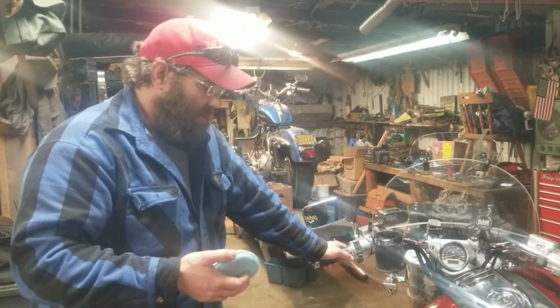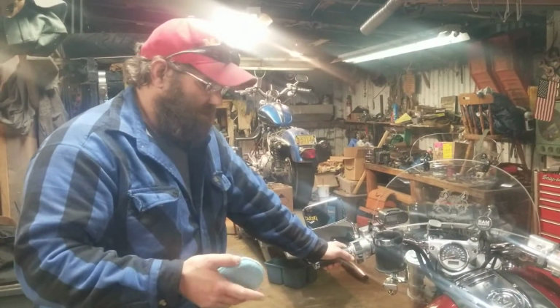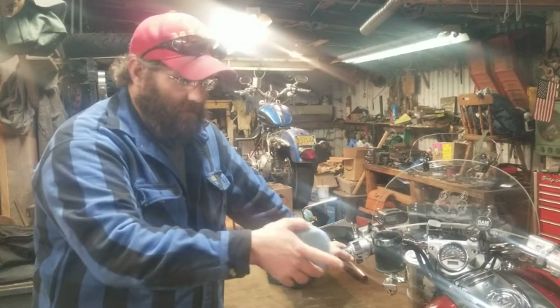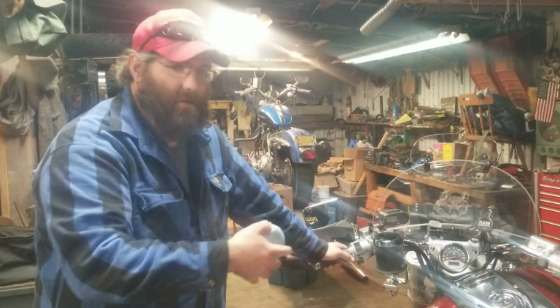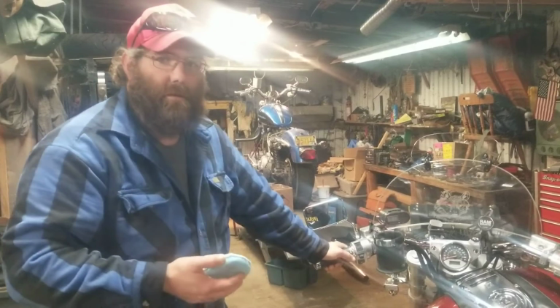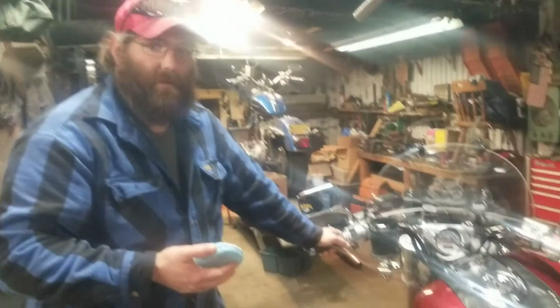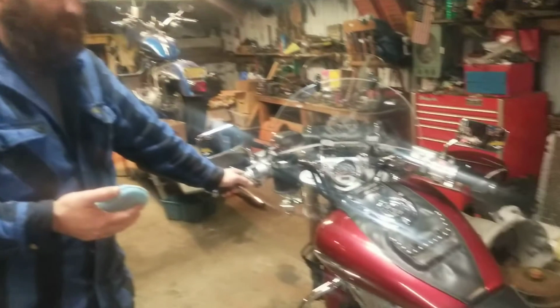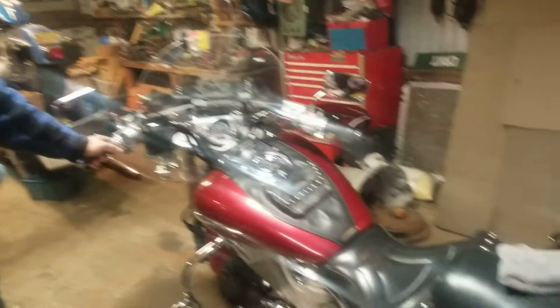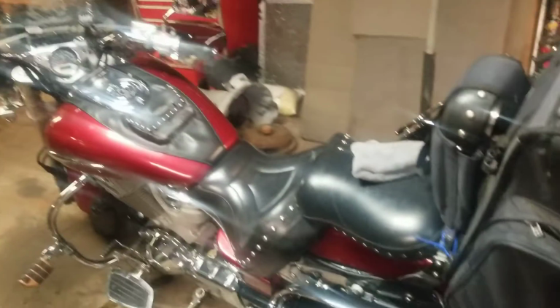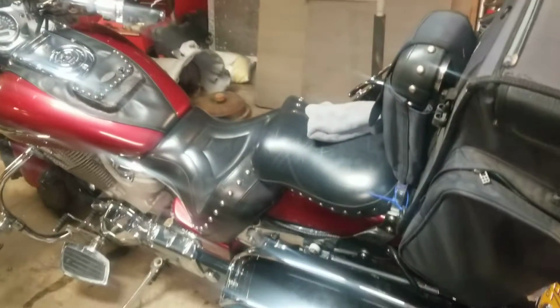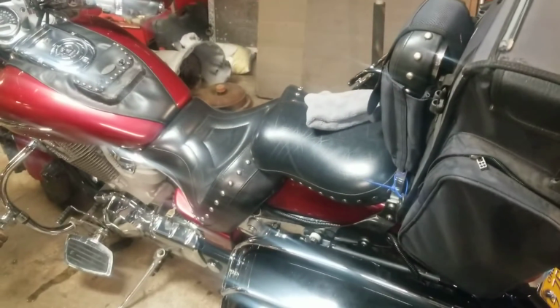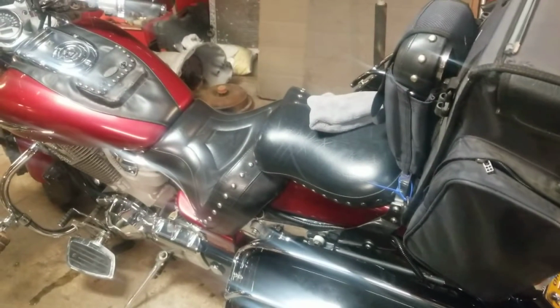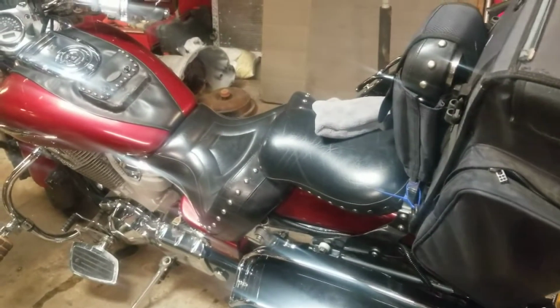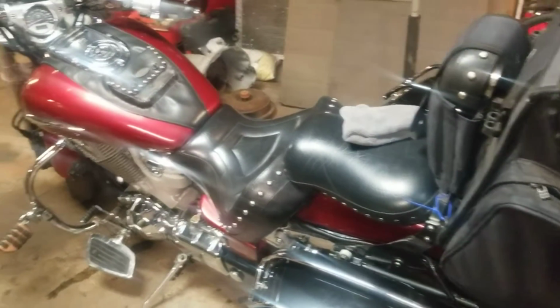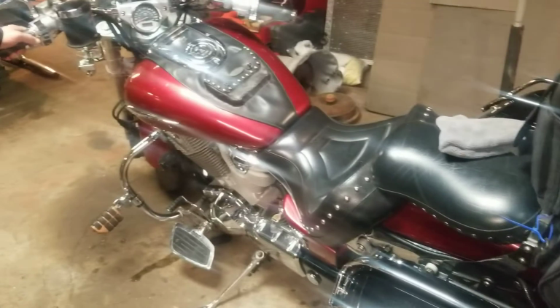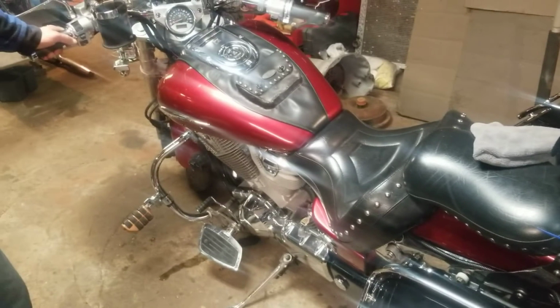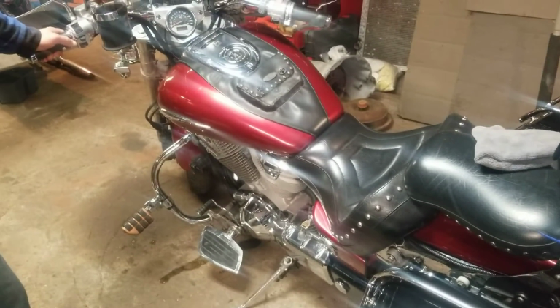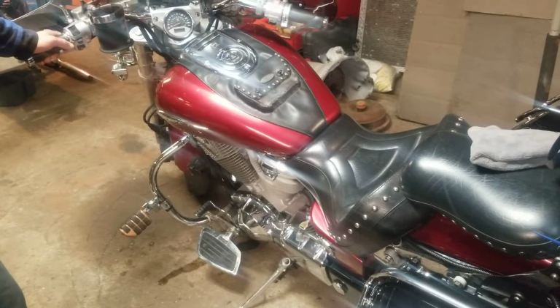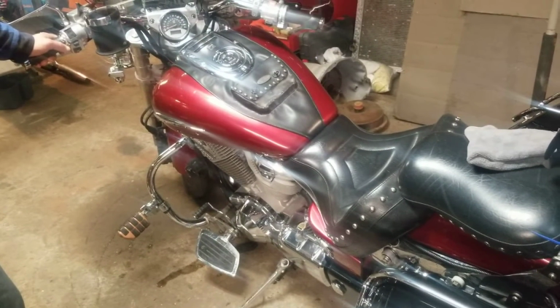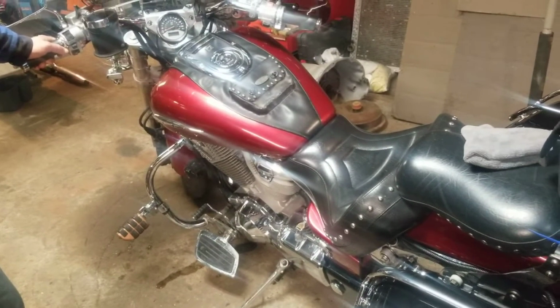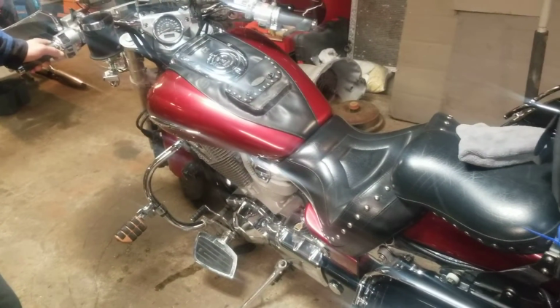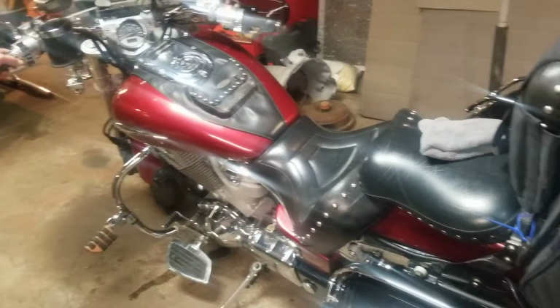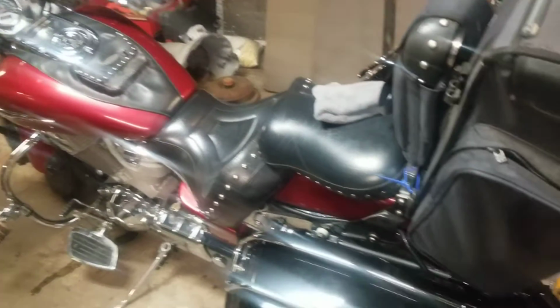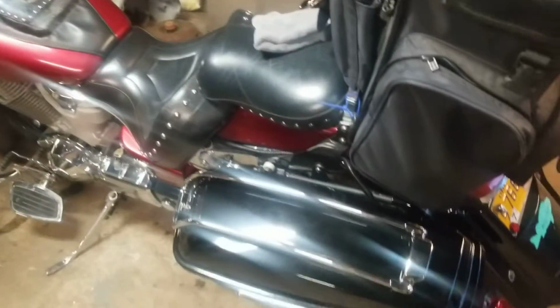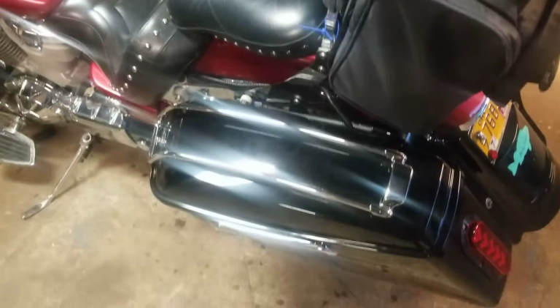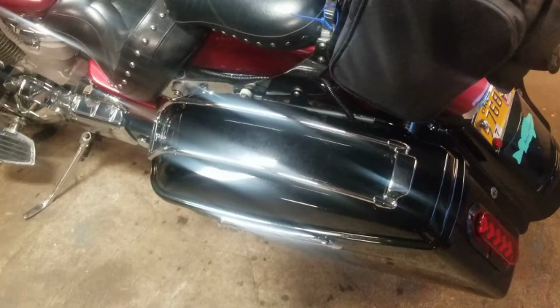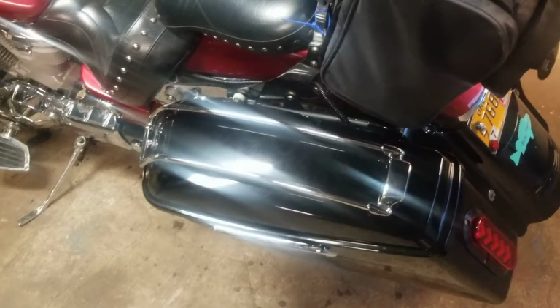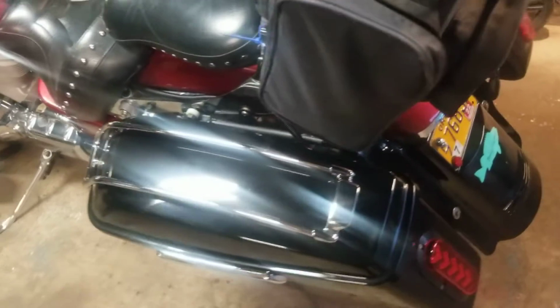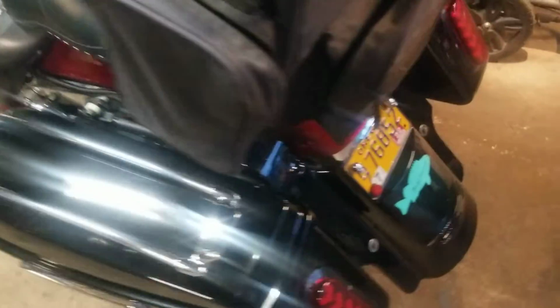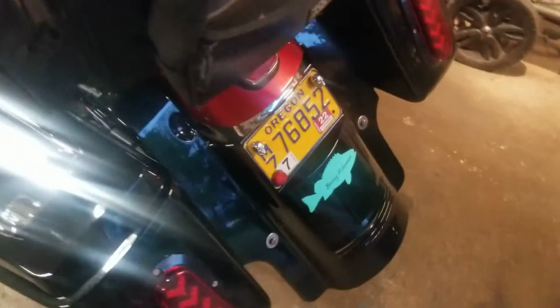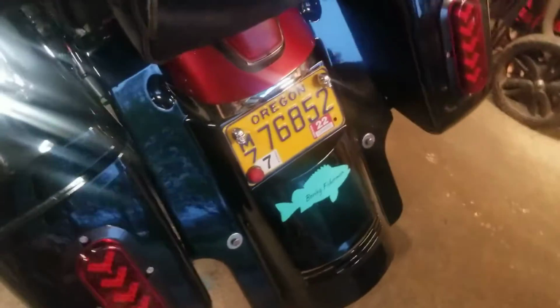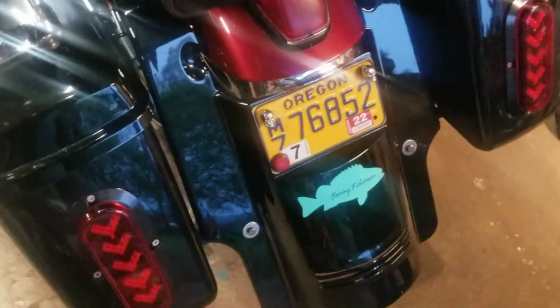Like I said before, I do motorcycles. This is my Honda — it's a 2002 VTX 1800. I did a bagger conversion on it.